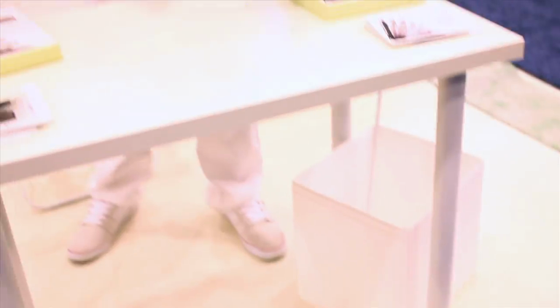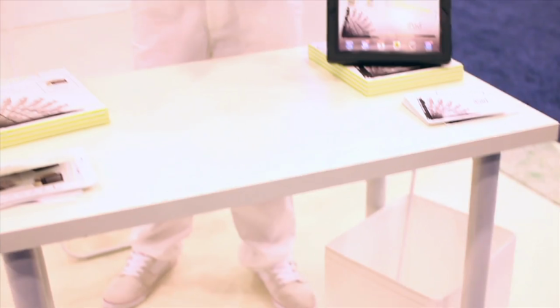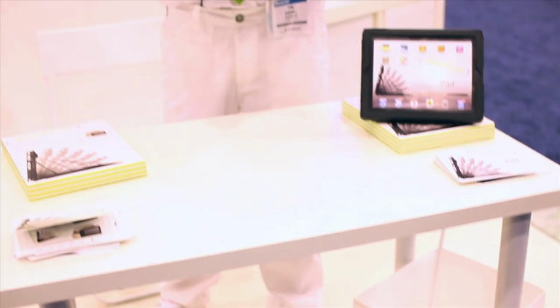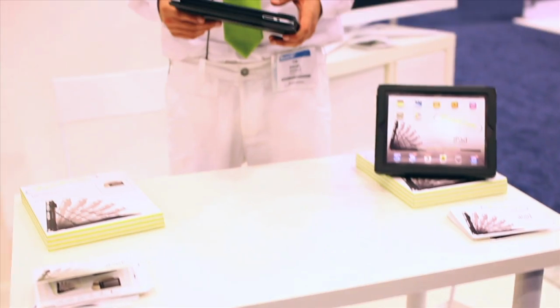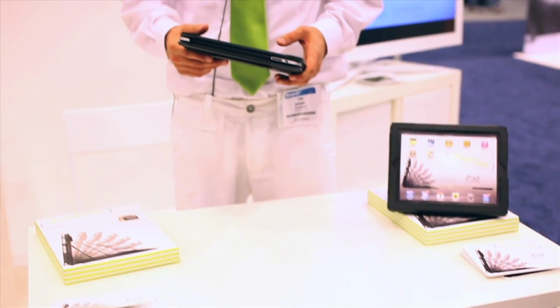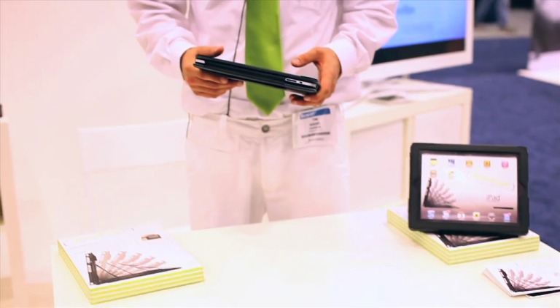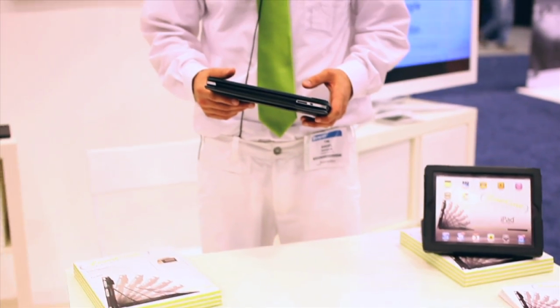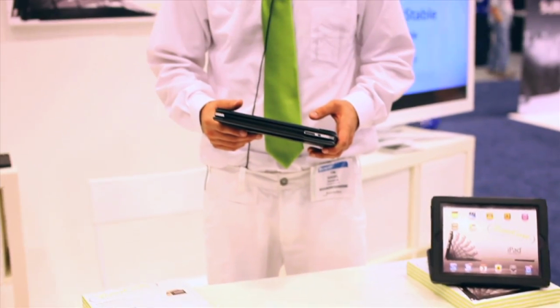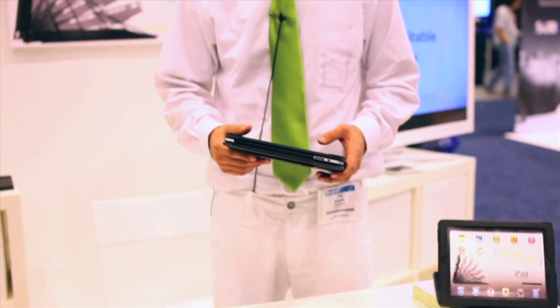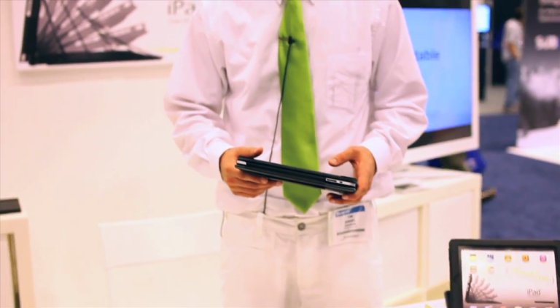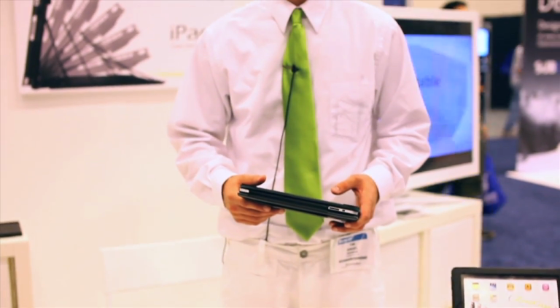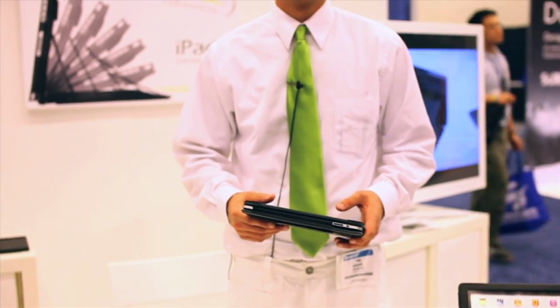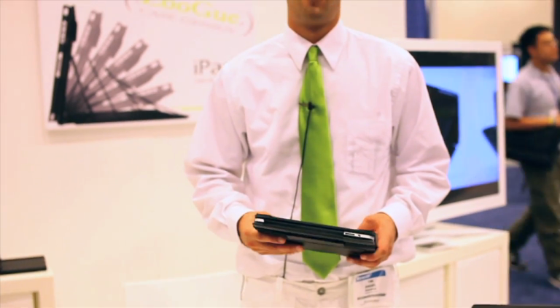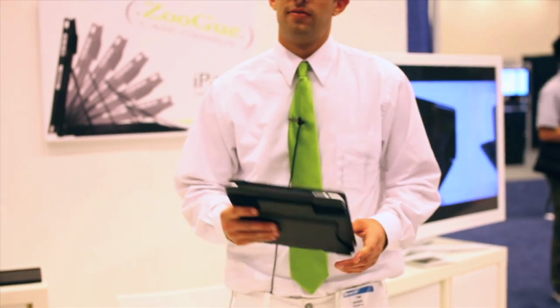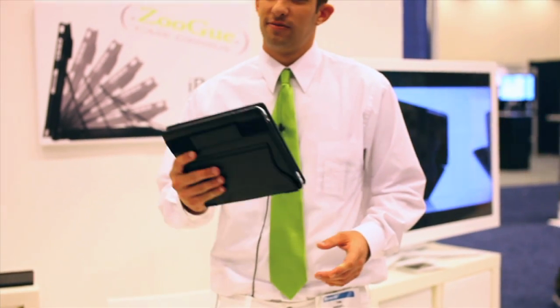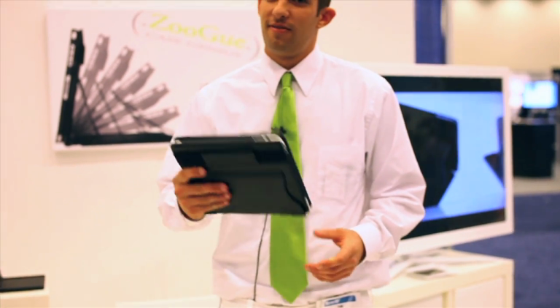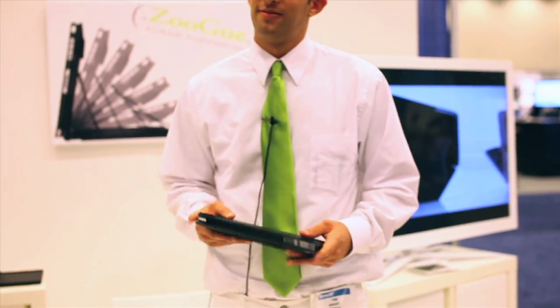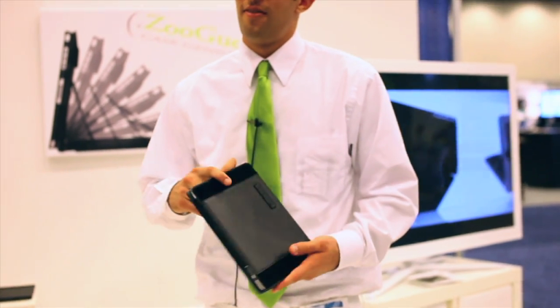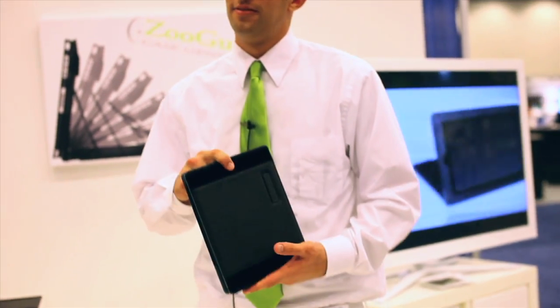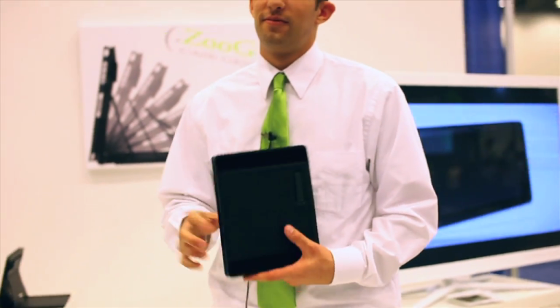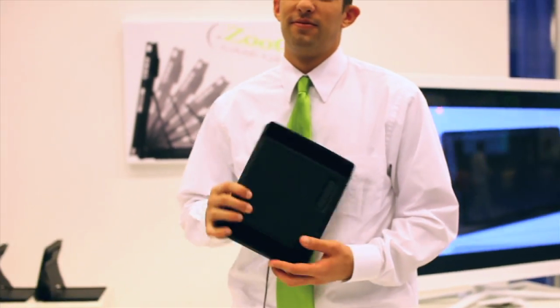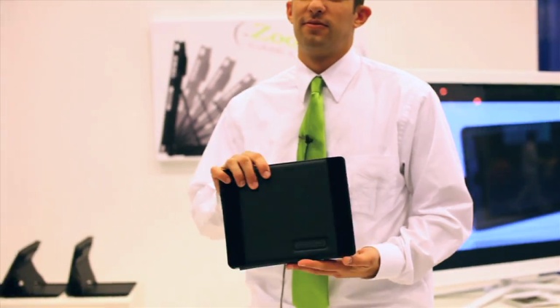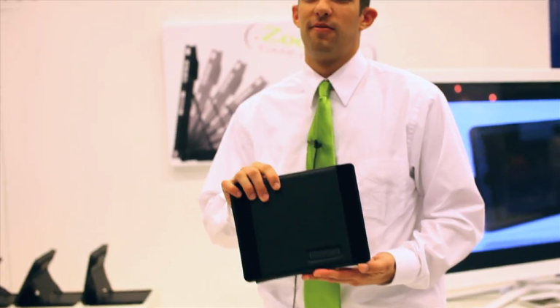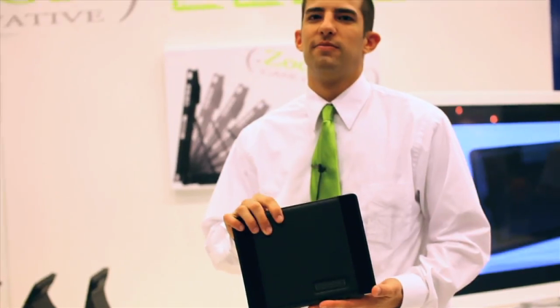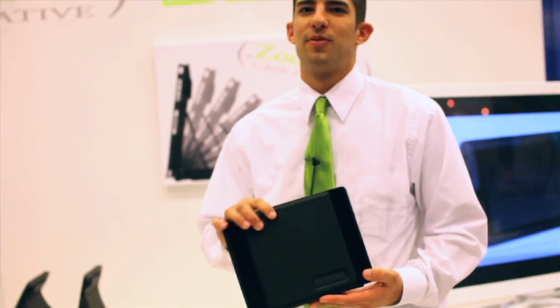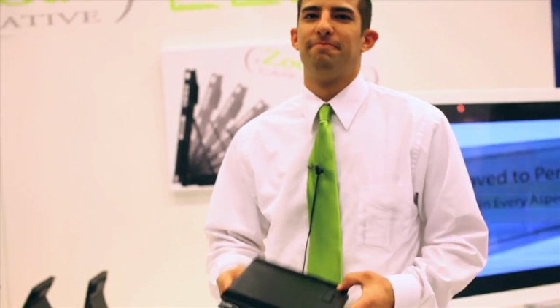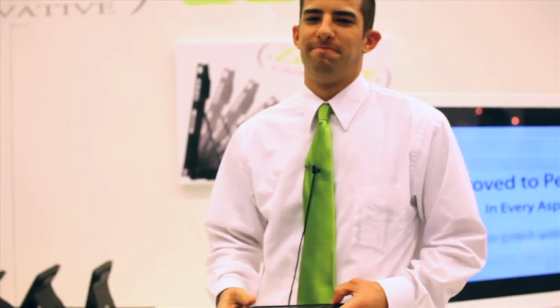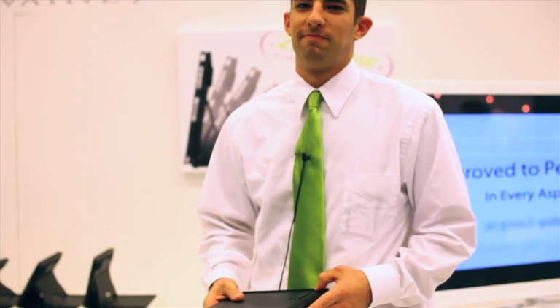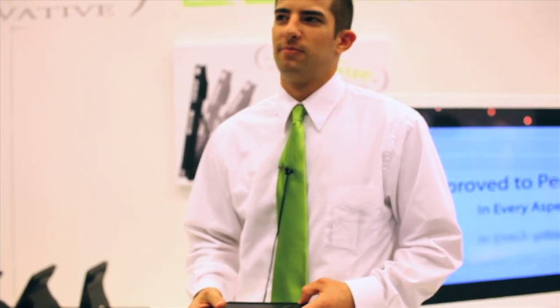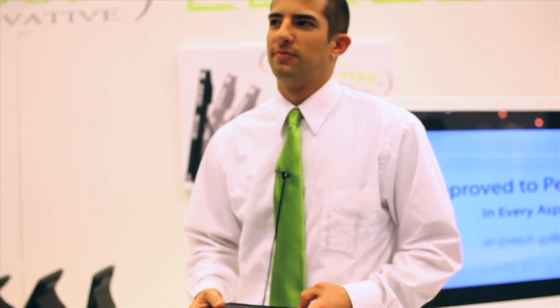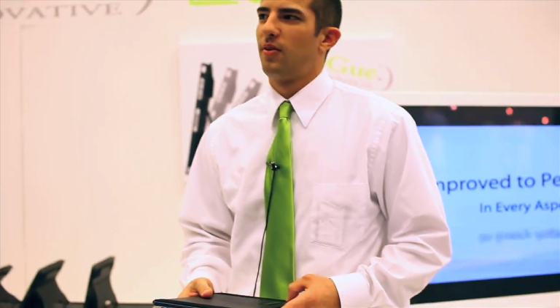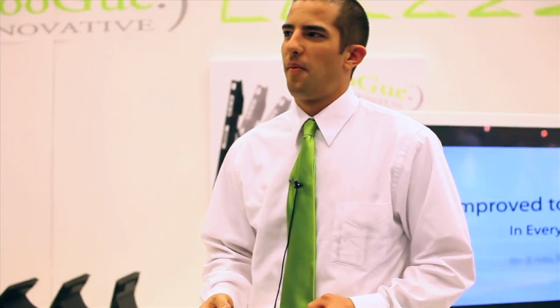Hey, this is Jason. I am at Macworld 2011. I am here with Tim at Zugu and he's going to talk about one of their iPad cases.